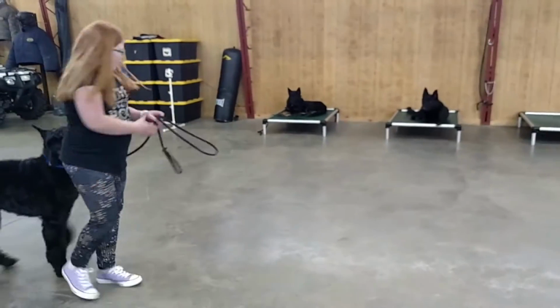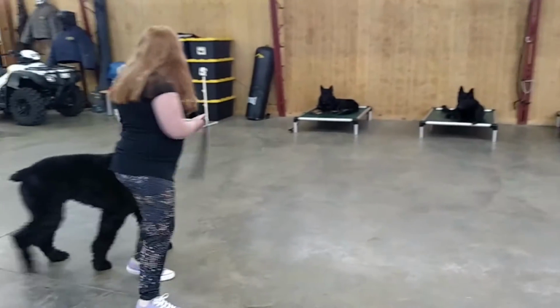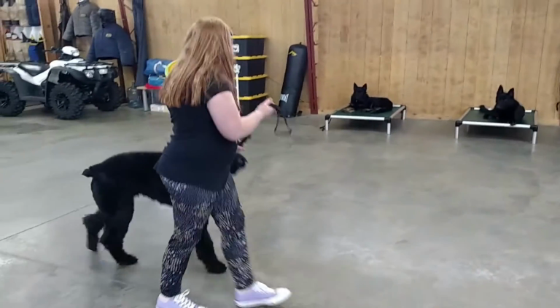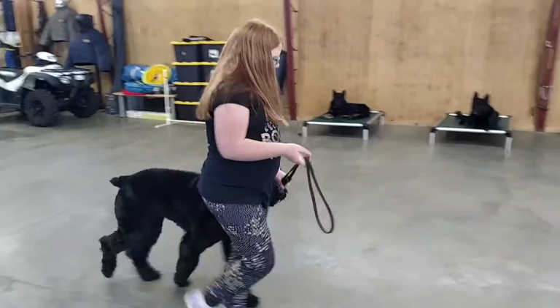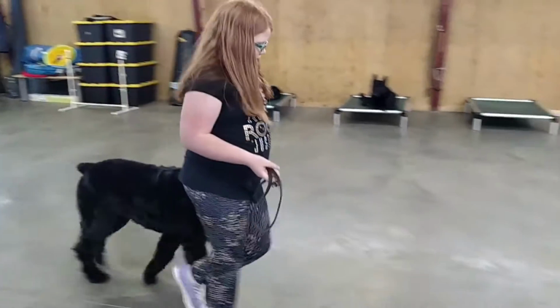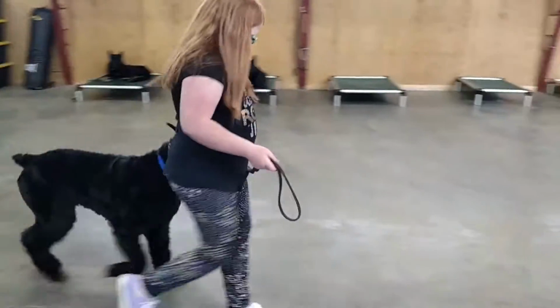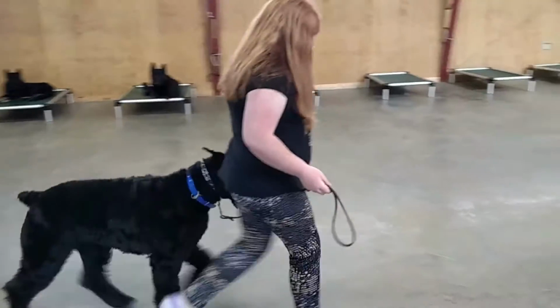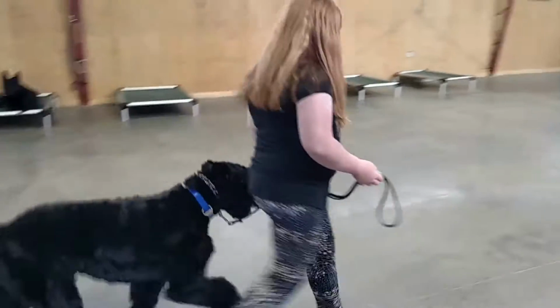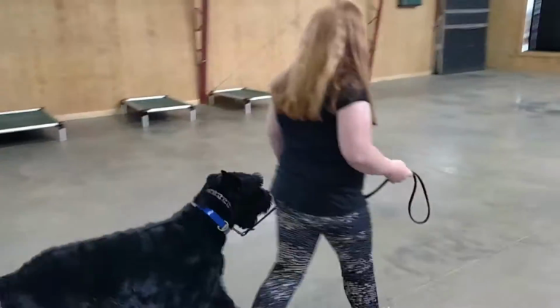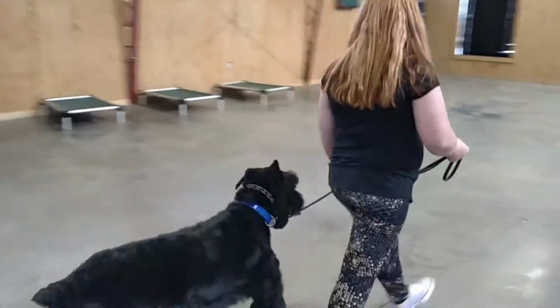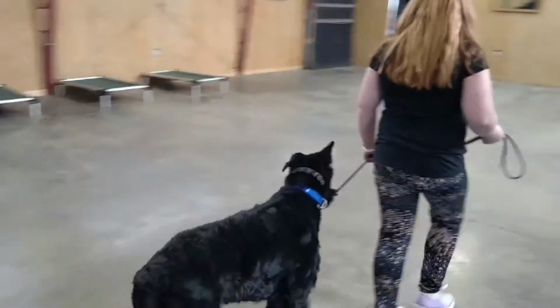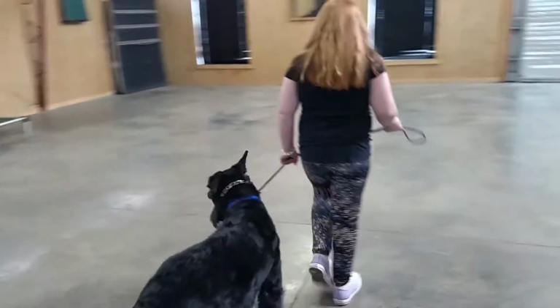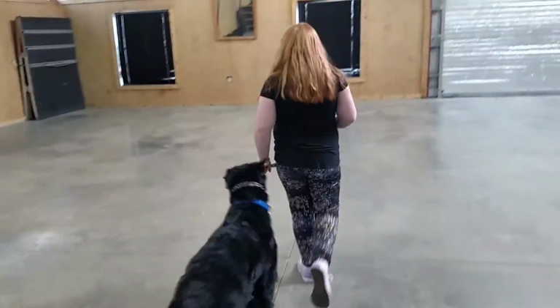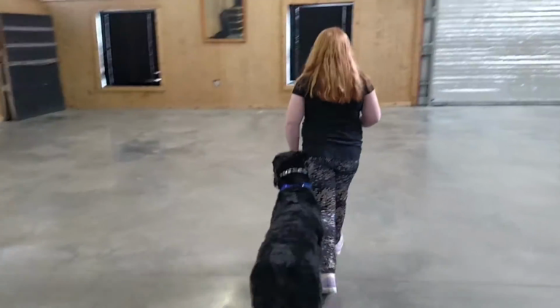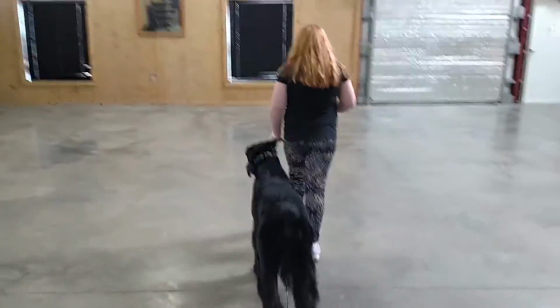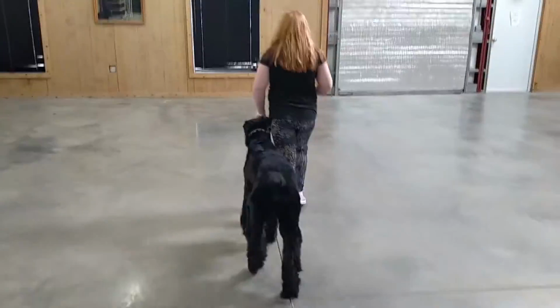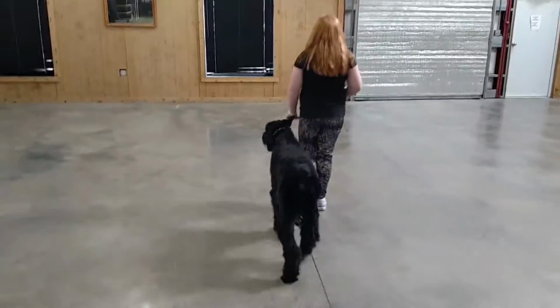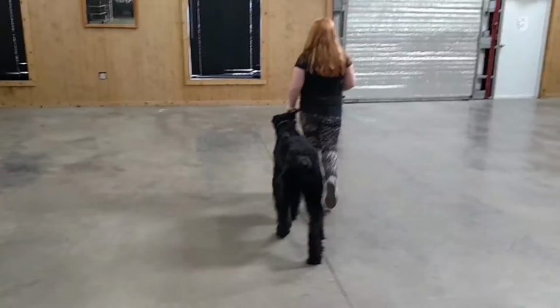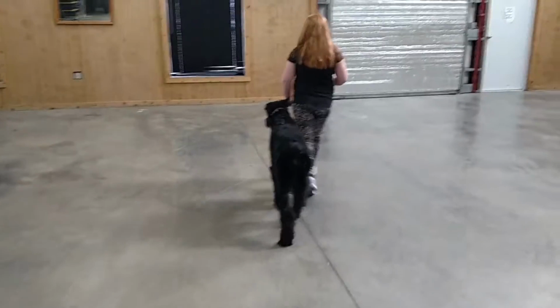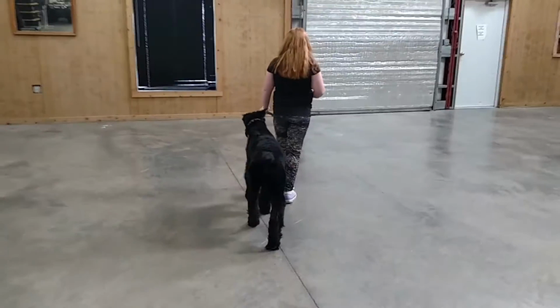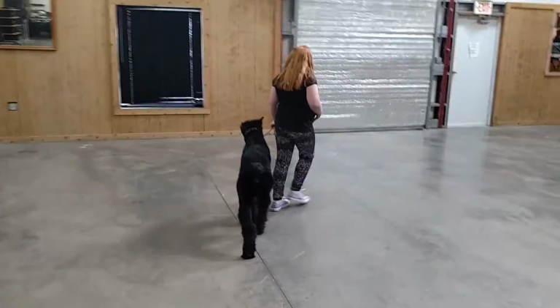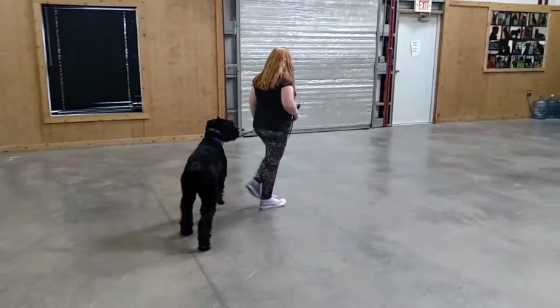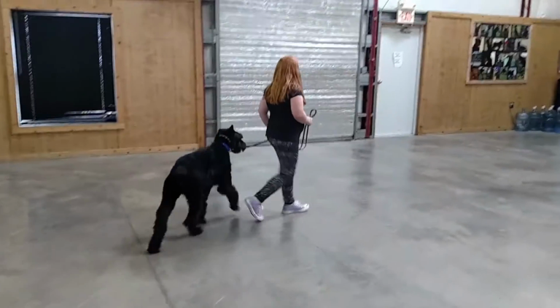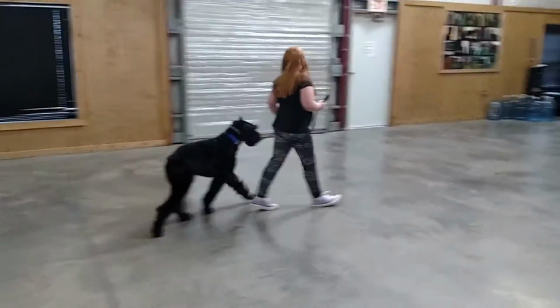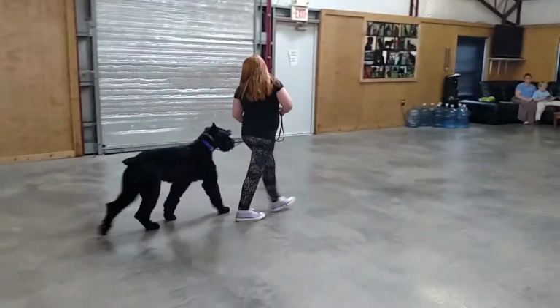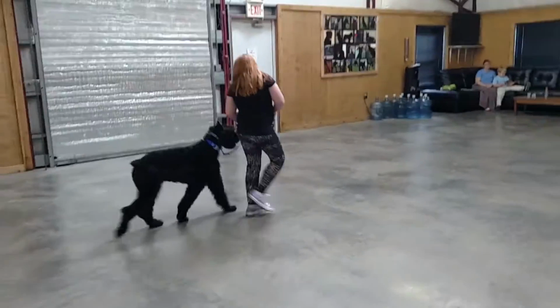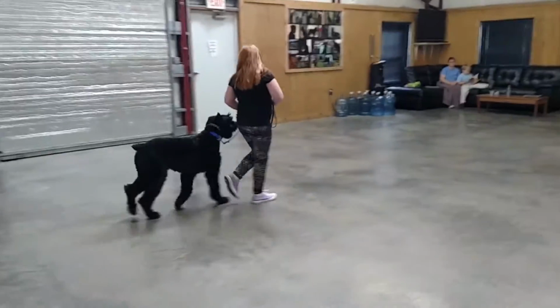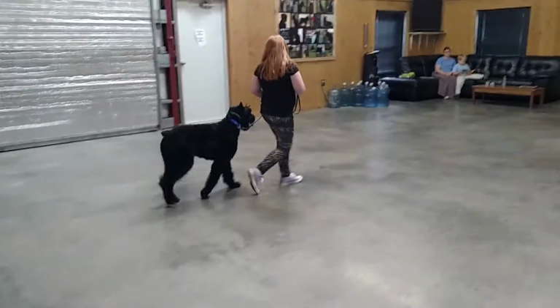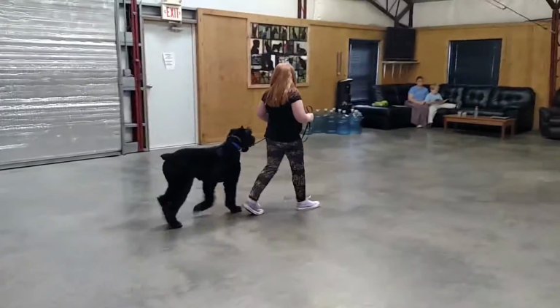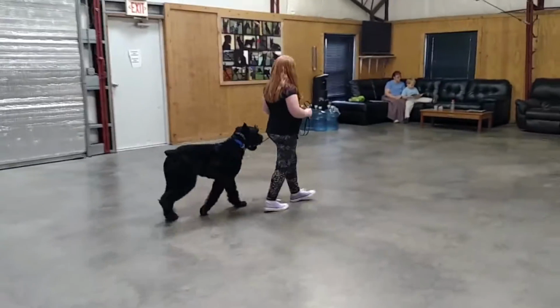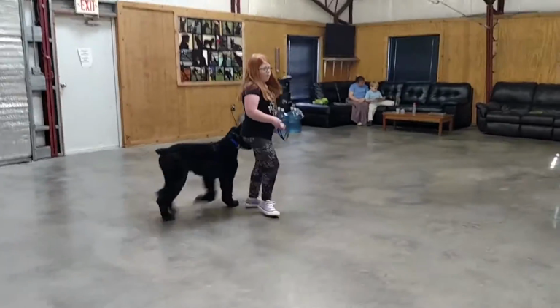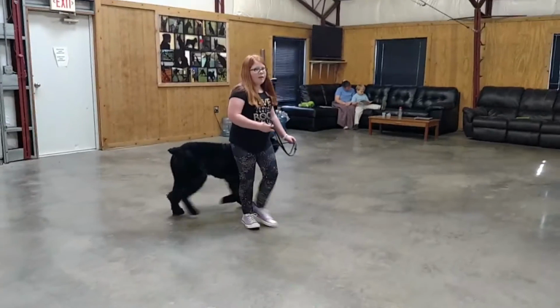Keep walking with him, Piper. Perfect. So even with a novice handler, he's very patient, trying to figure out what she wants, trying to work through the situation. Super sweet dog.